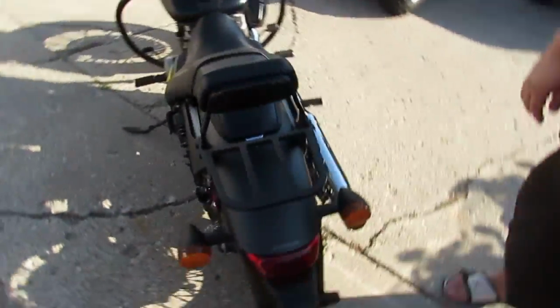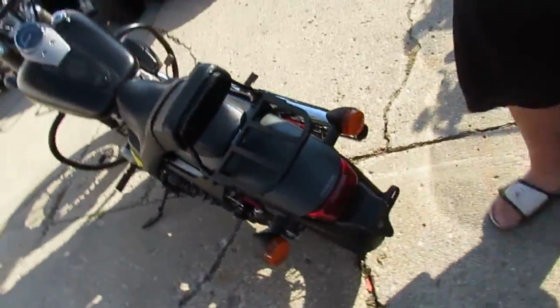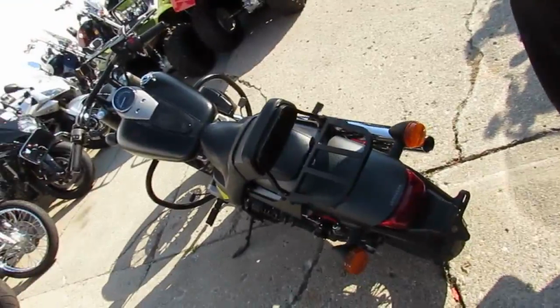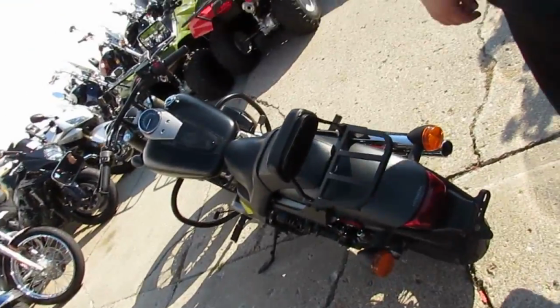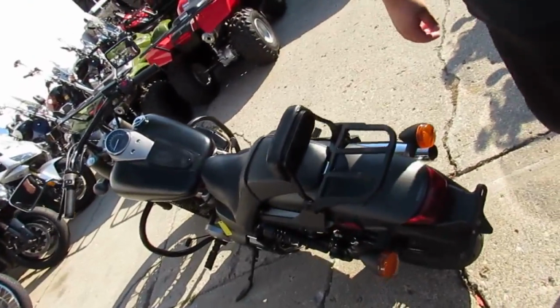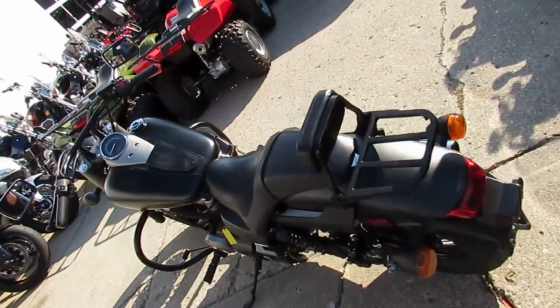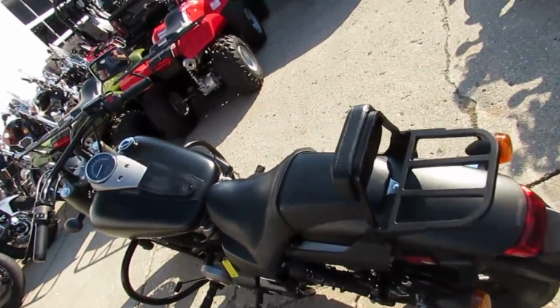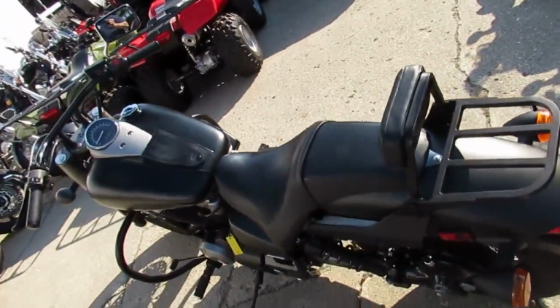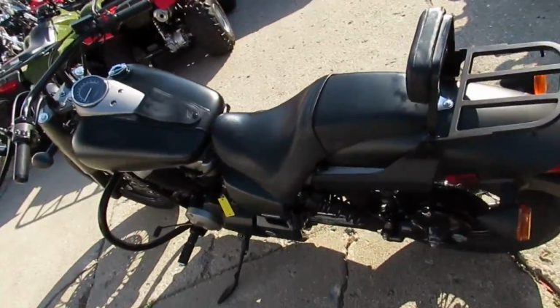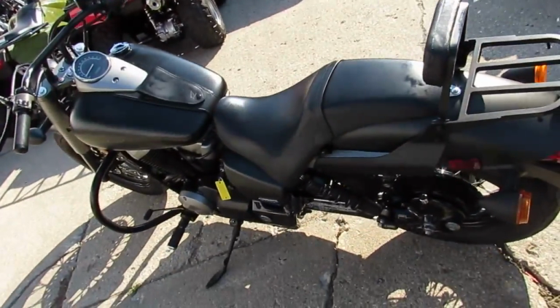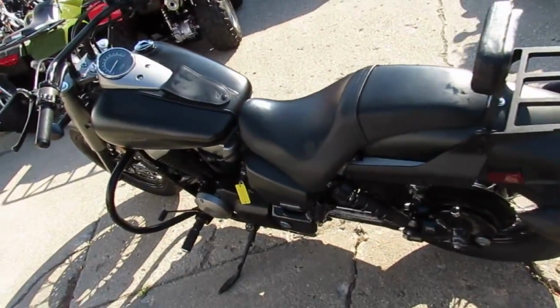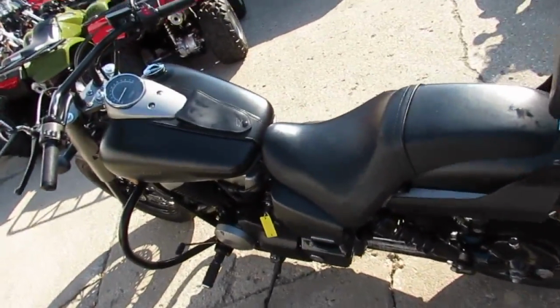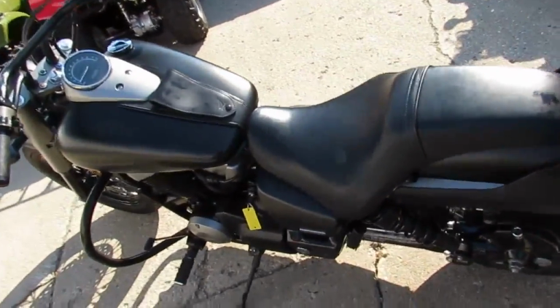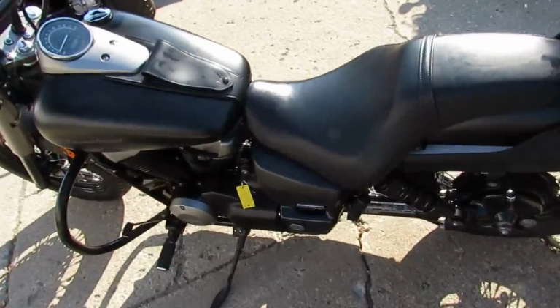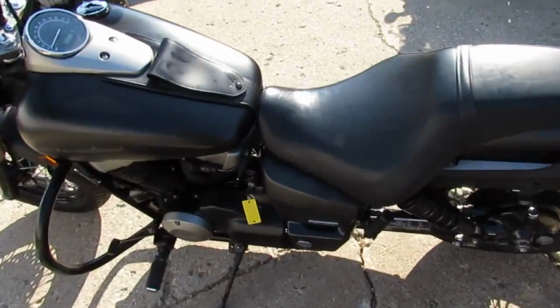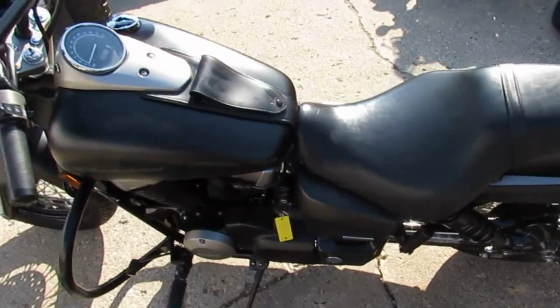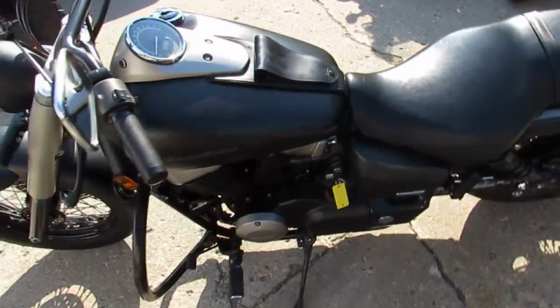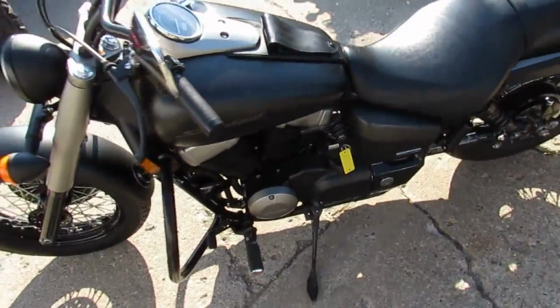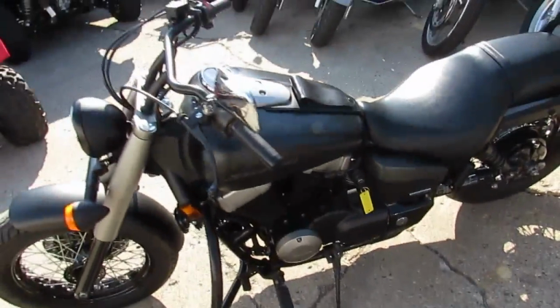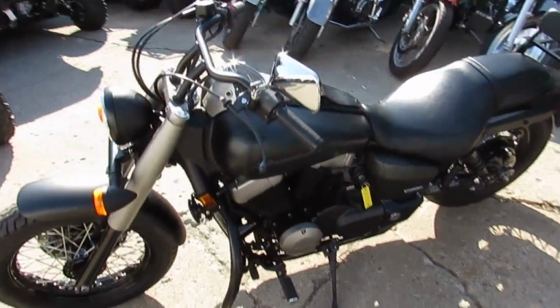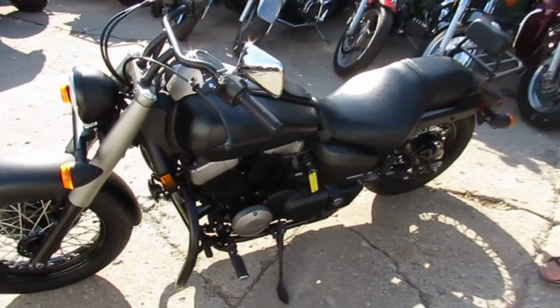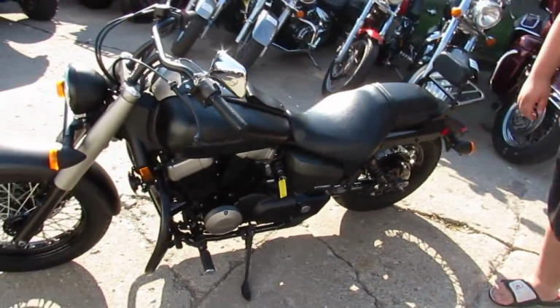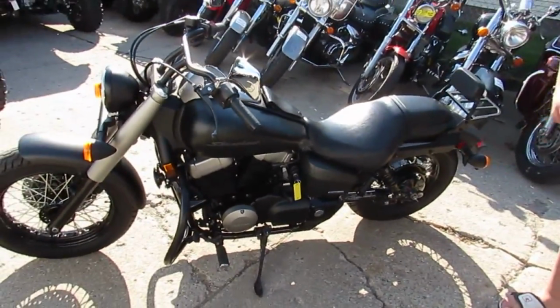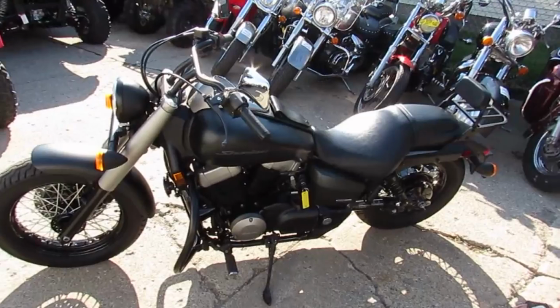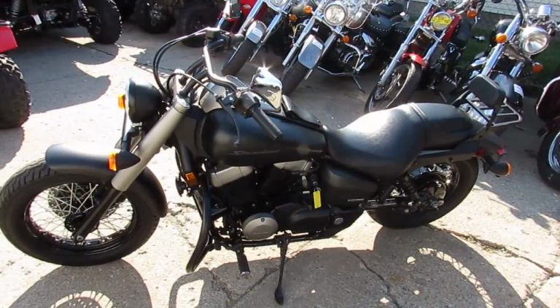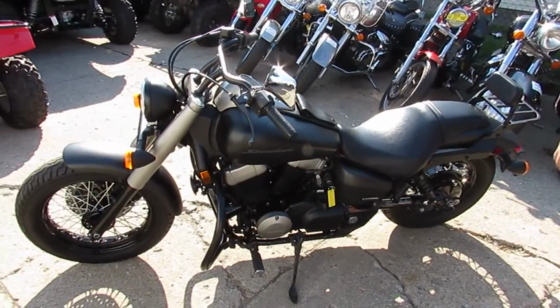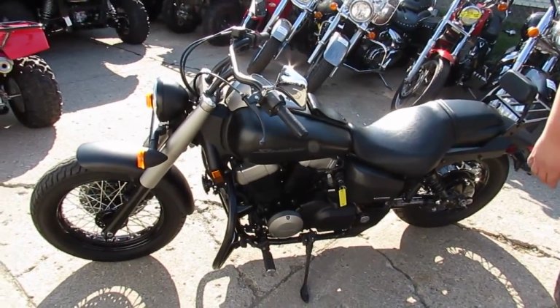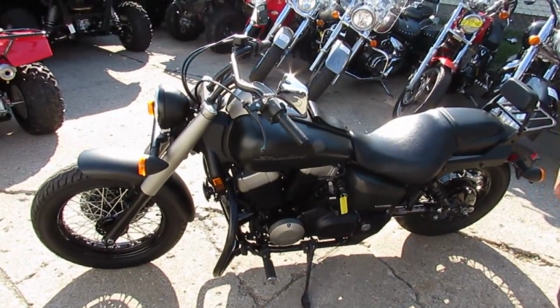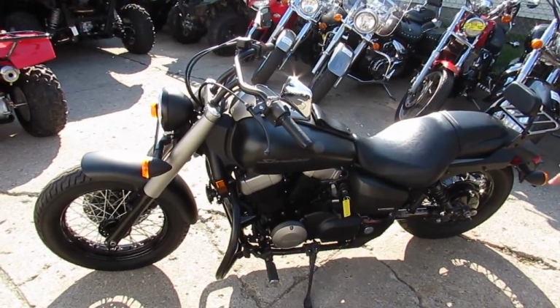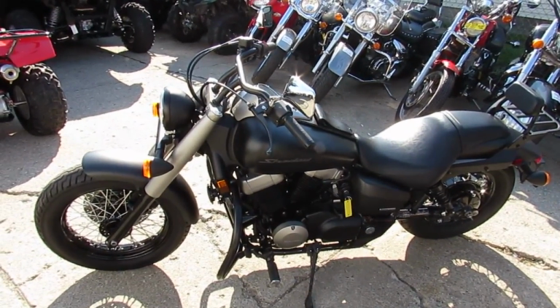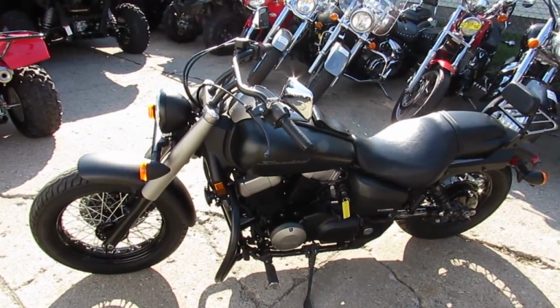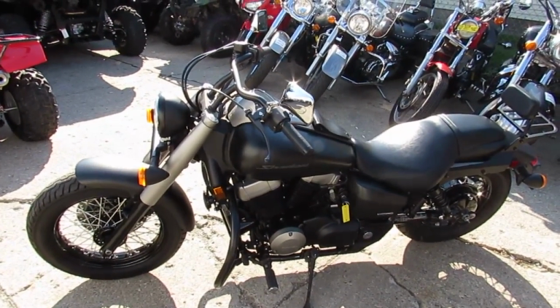This is a clean, low-mileage Shadow Phantom — why buy new and spend thousands more? We've got leasing programs and financing for everyone. Visit our website at ApprovalPowerSports.com, and don't forget to subscribe to our YouTube channel so you can see all these bikes as they roll into our showroom.